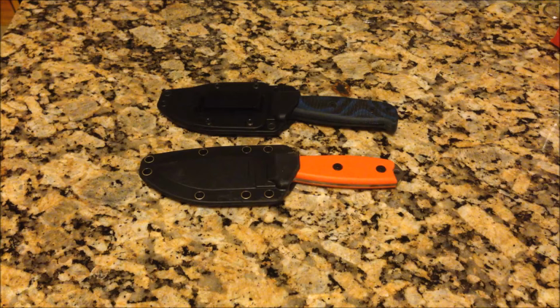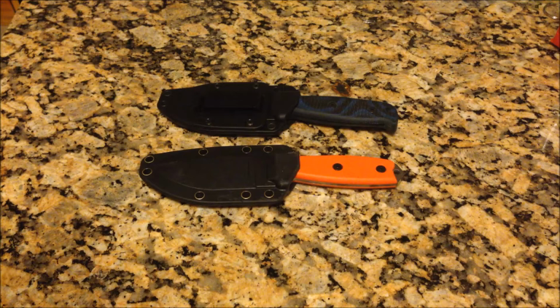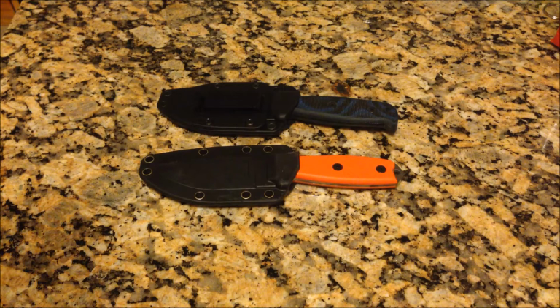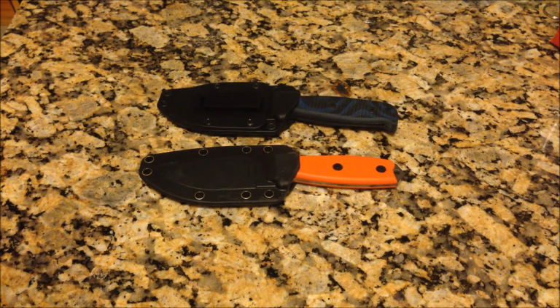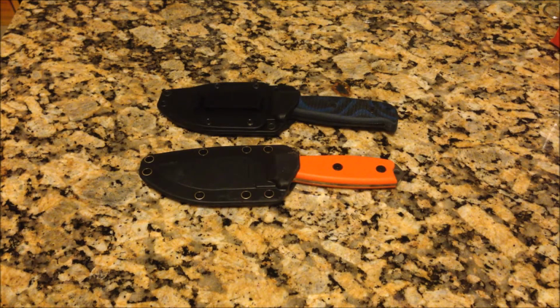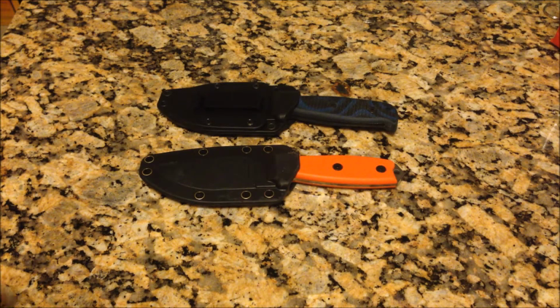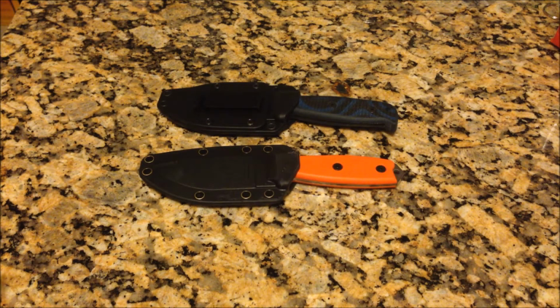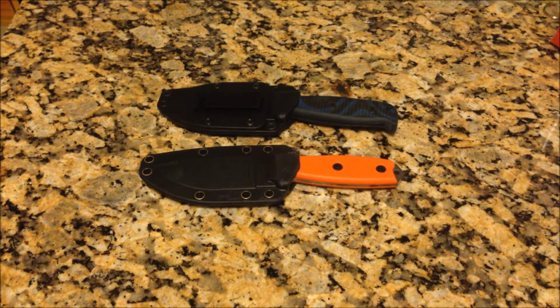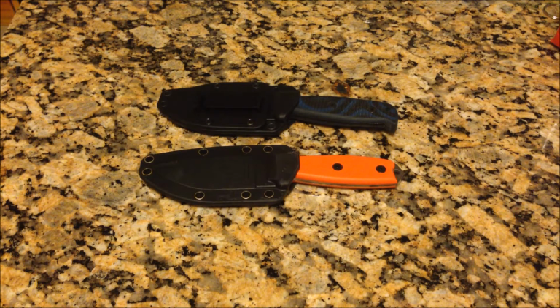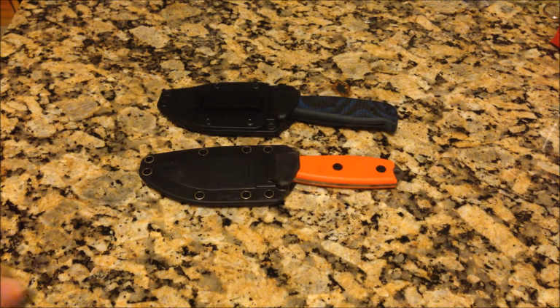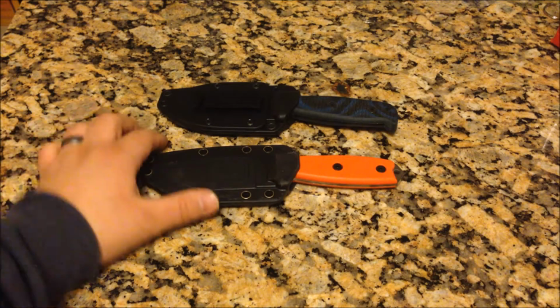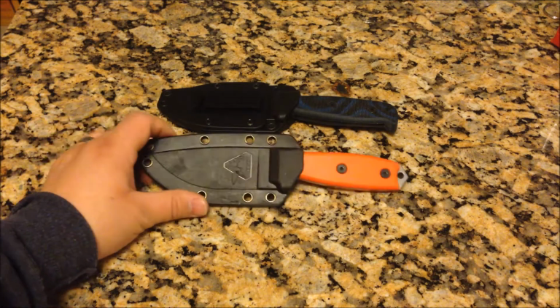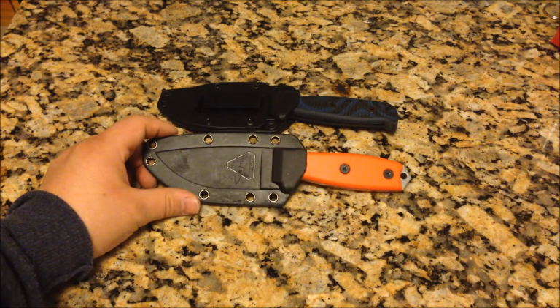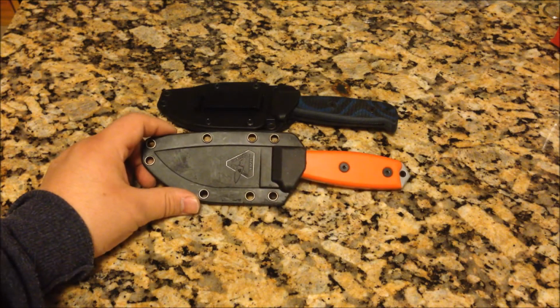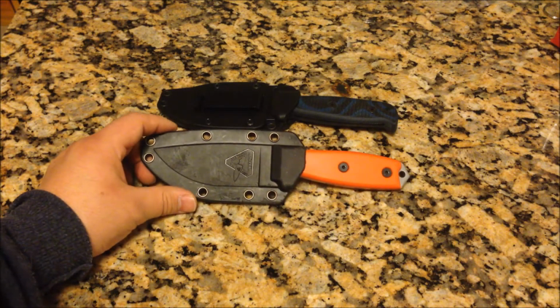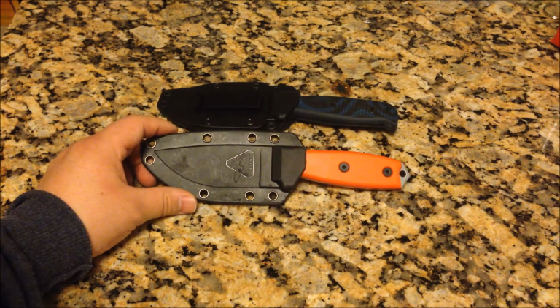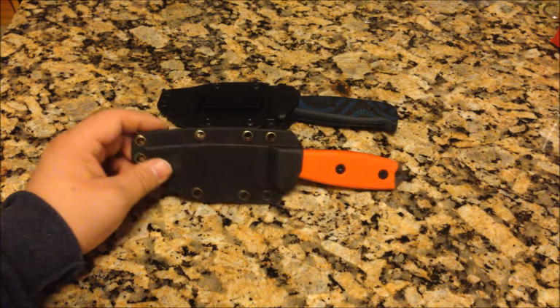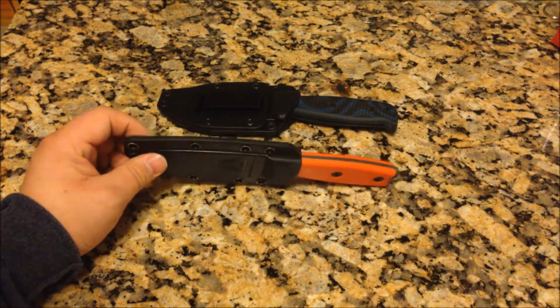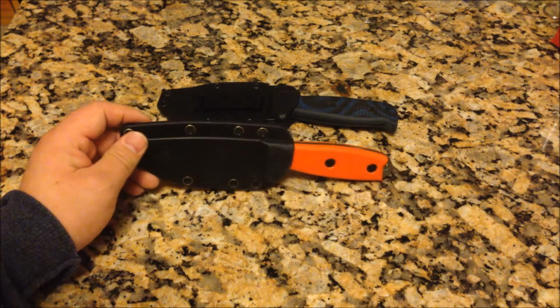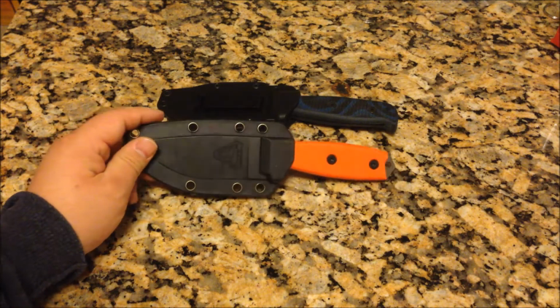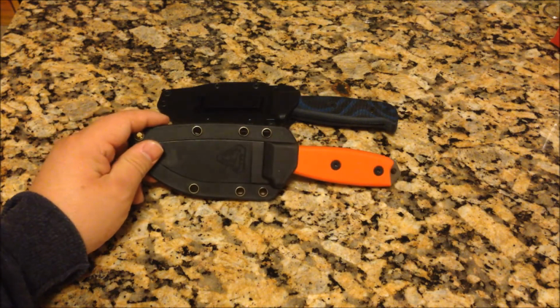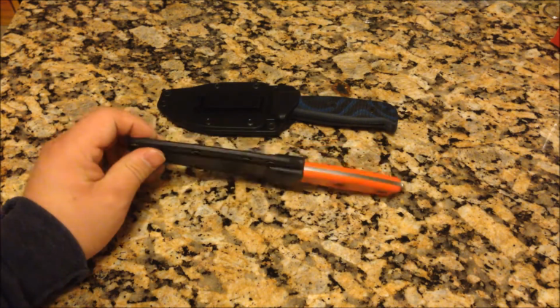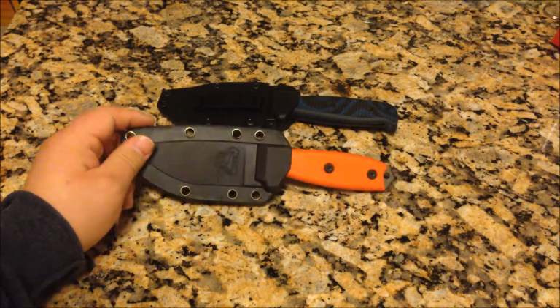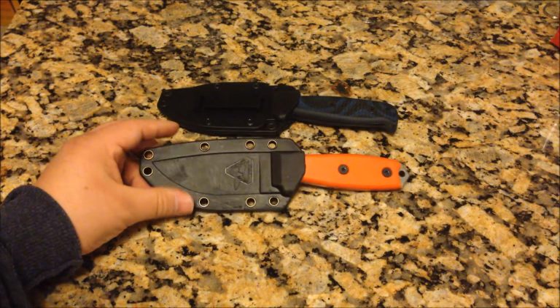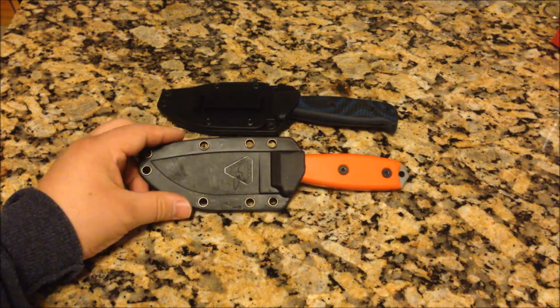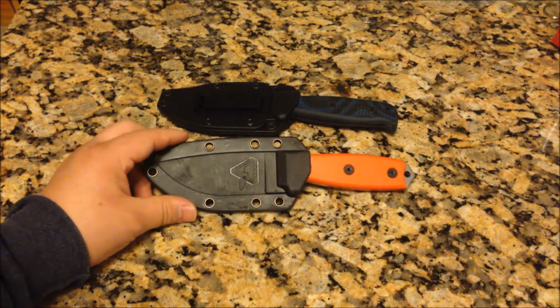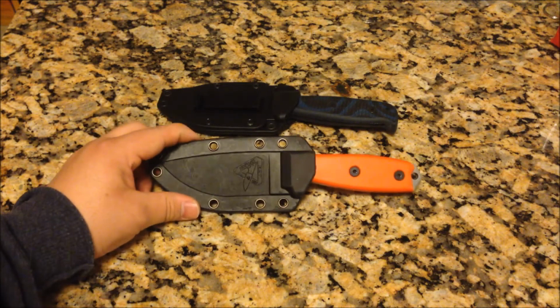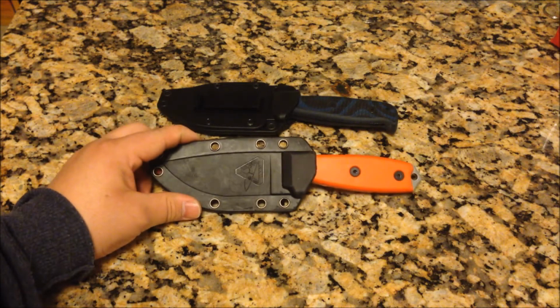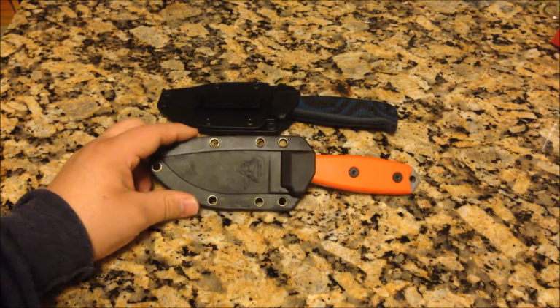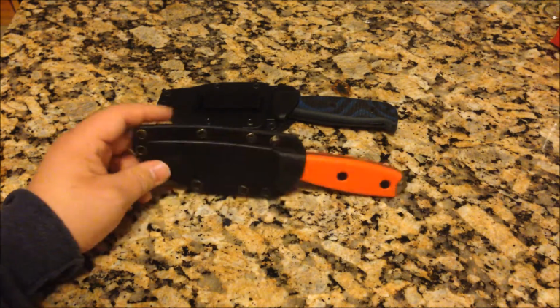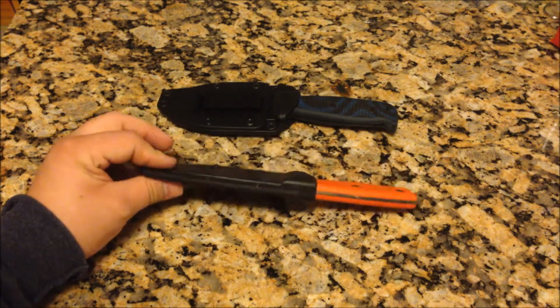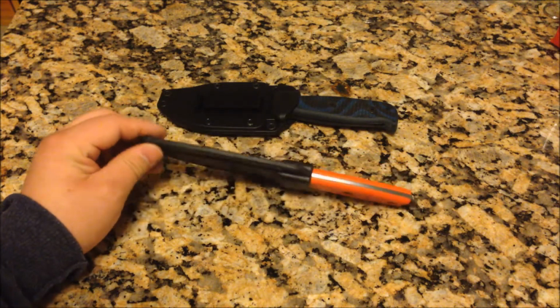Hey guys, it's Joe with Modern Survival Sense. I'm back with another knife review. This time I'm reviewing a fixed blade knife — I know I've been a little bit lacking in that department. I actually do prefer fixed blade knives over folding knives.